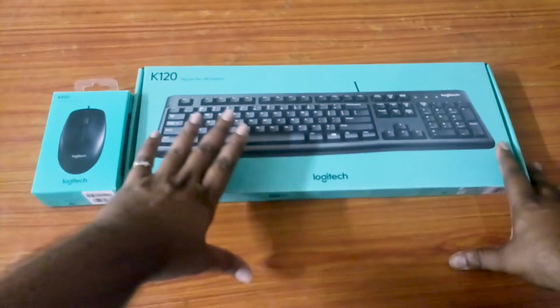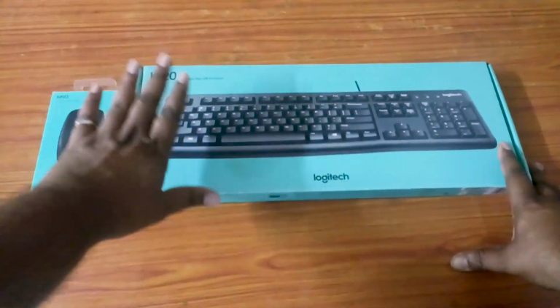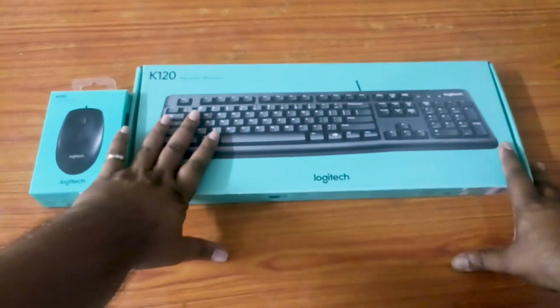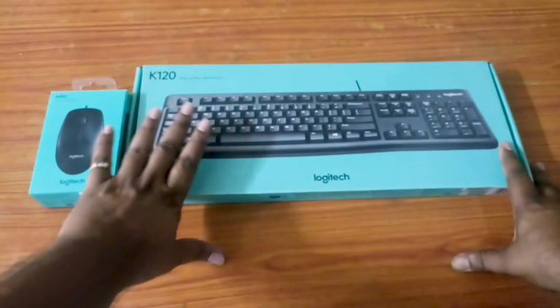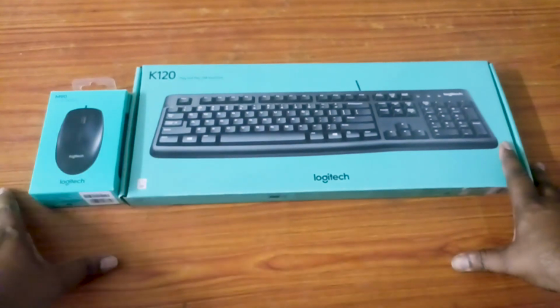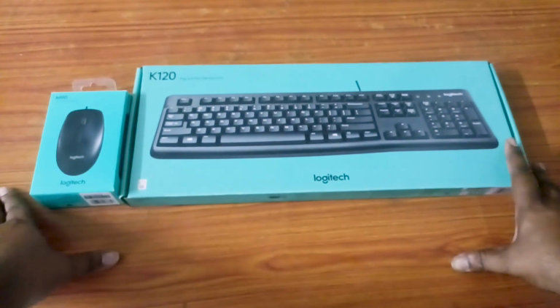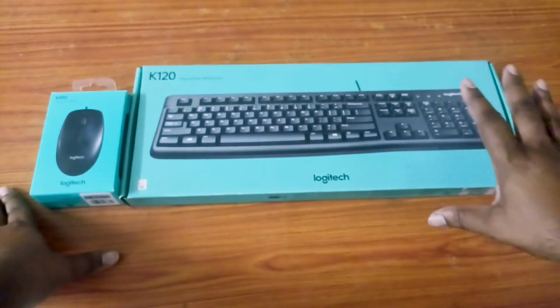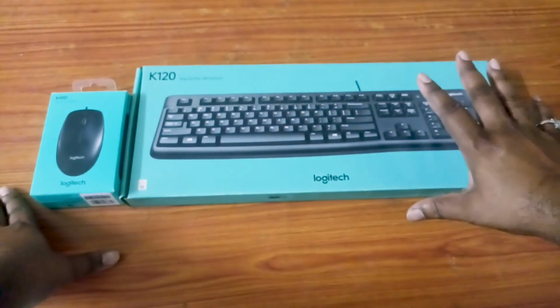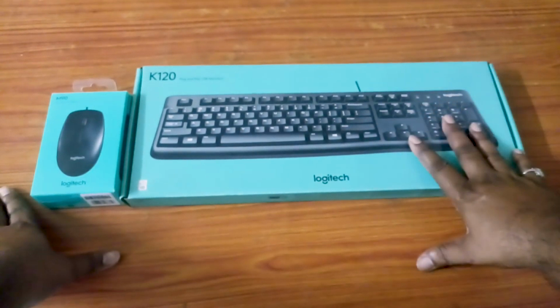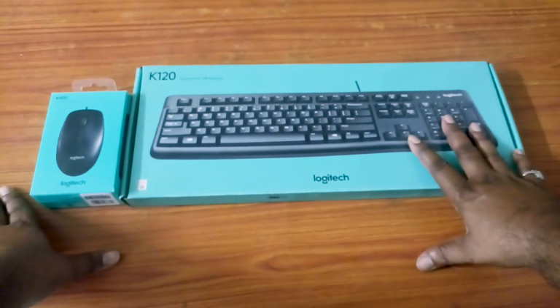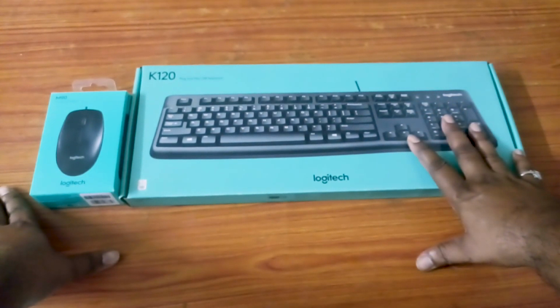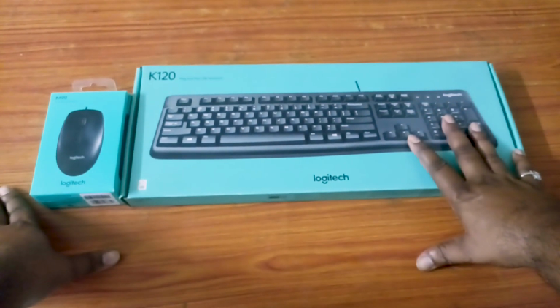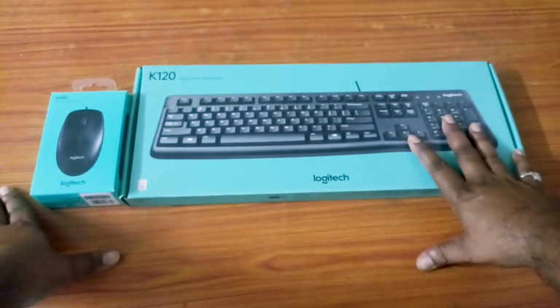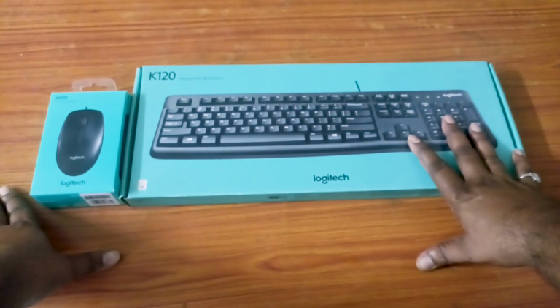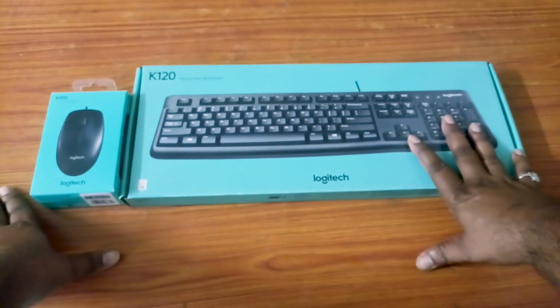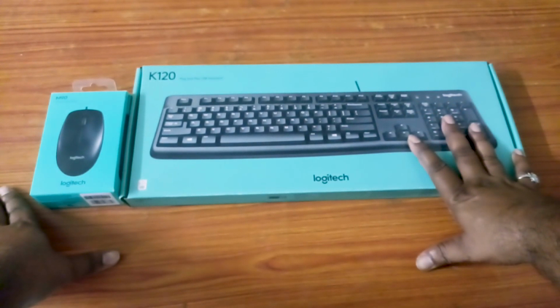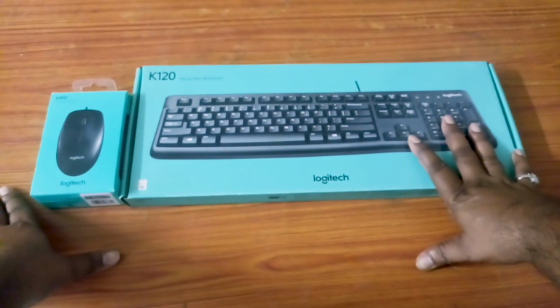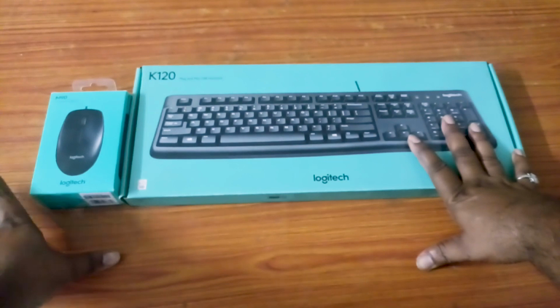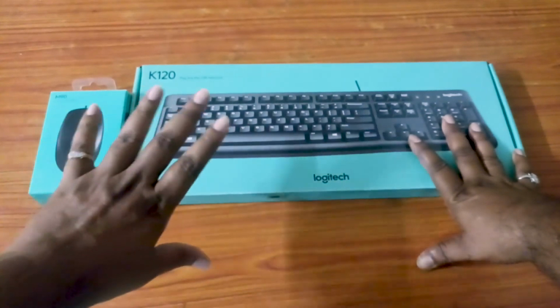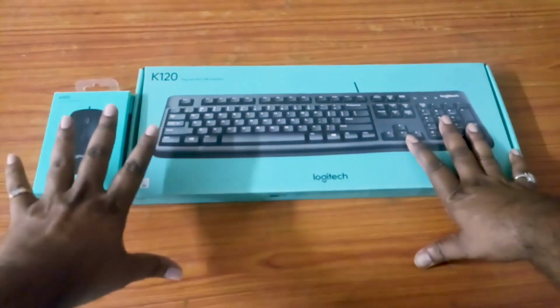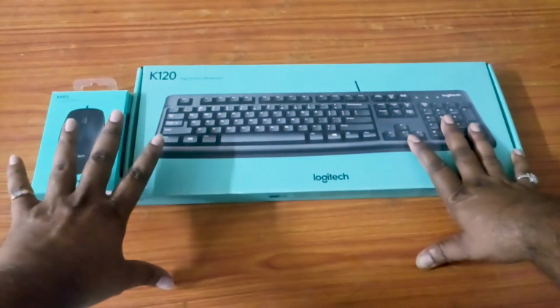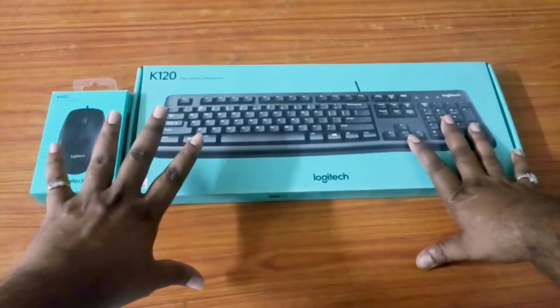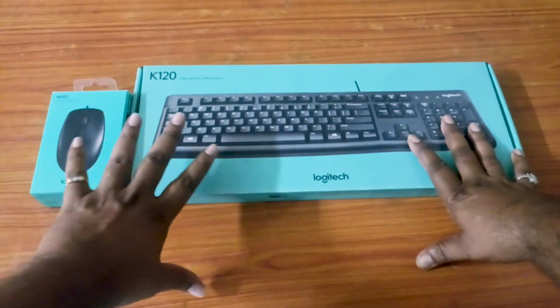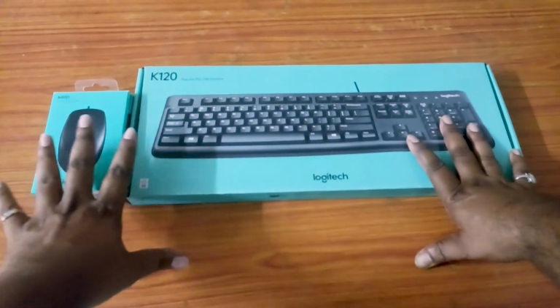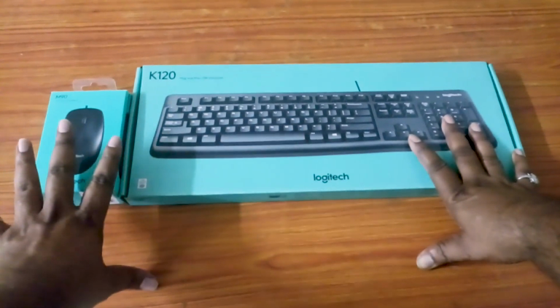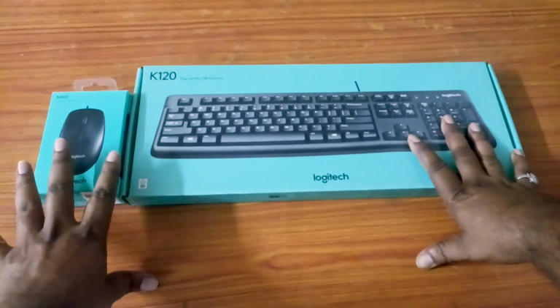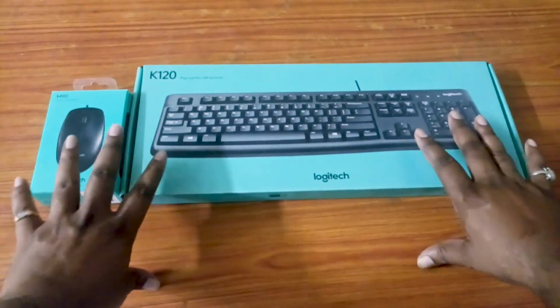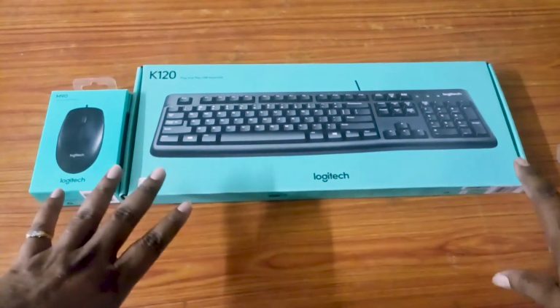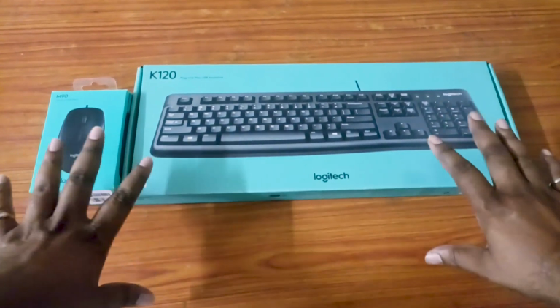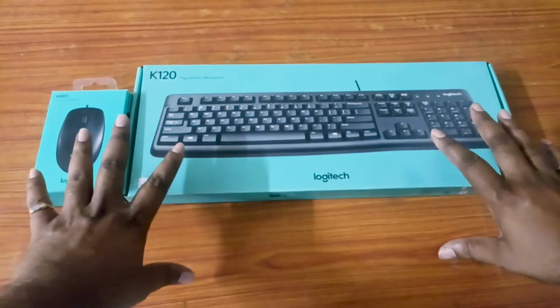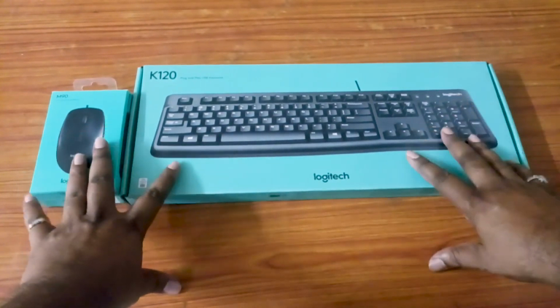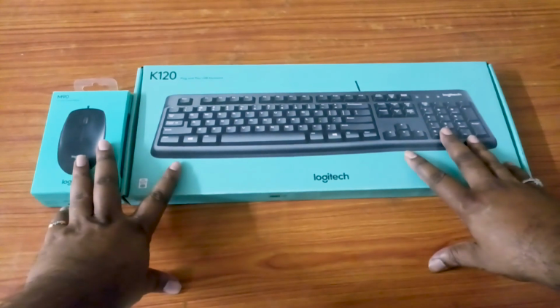Now, I'm going to show you that this is the best price for all the best. If you have the keyboard and mouse, it's really a good price. I don't need to get it. I'm holding it, I don't want to get it.